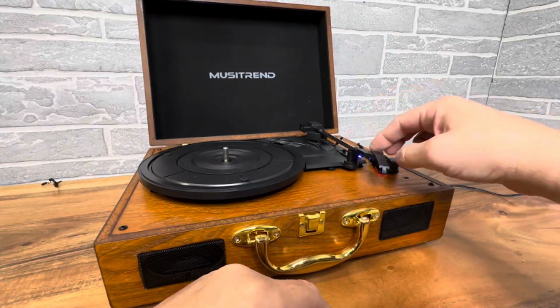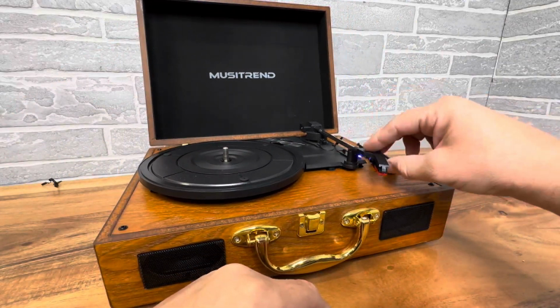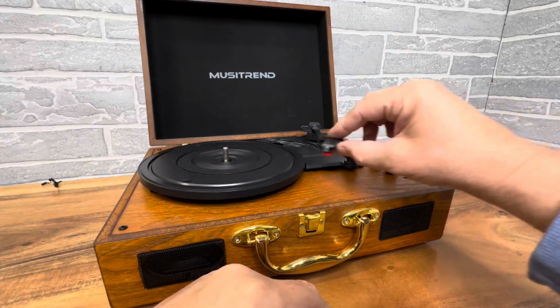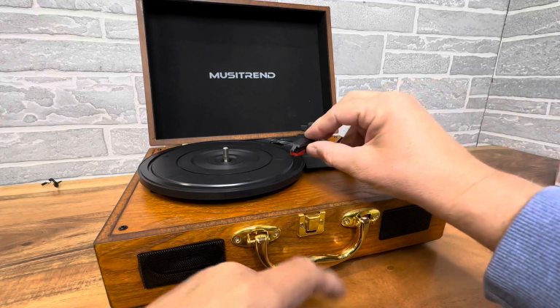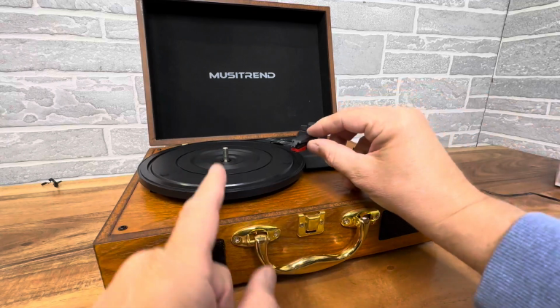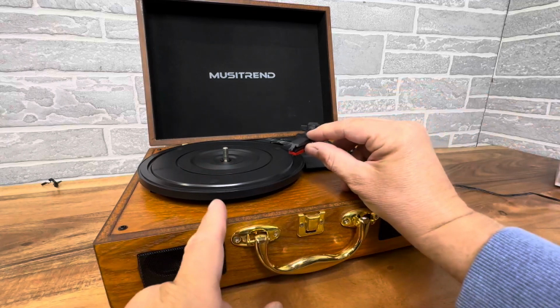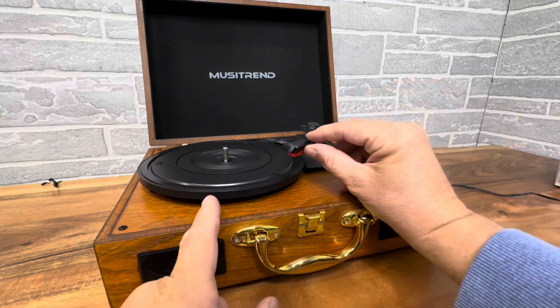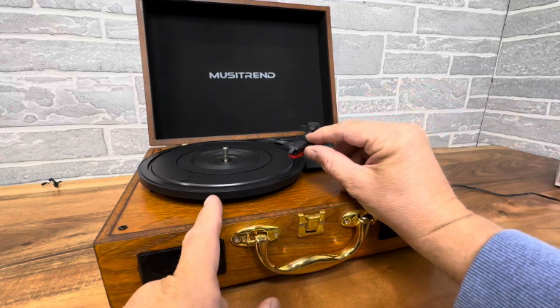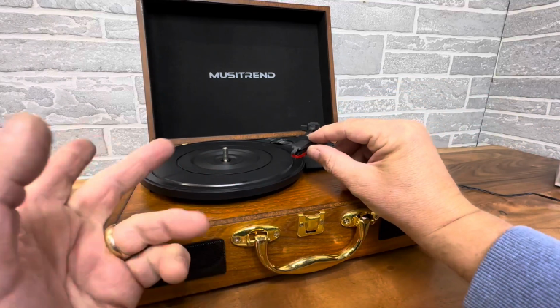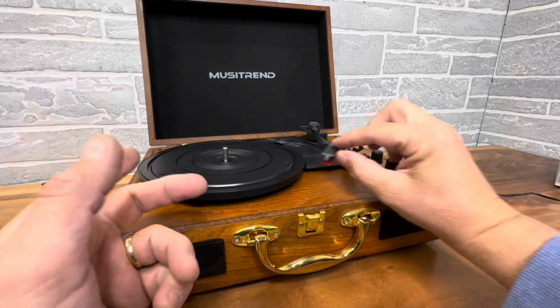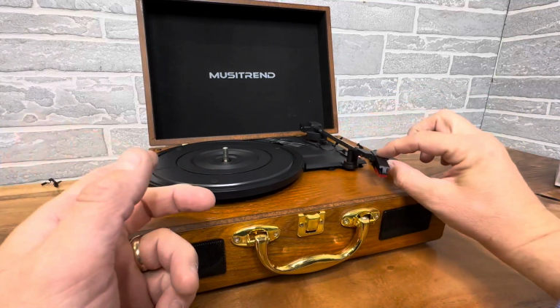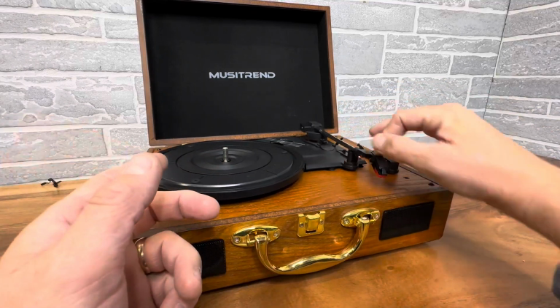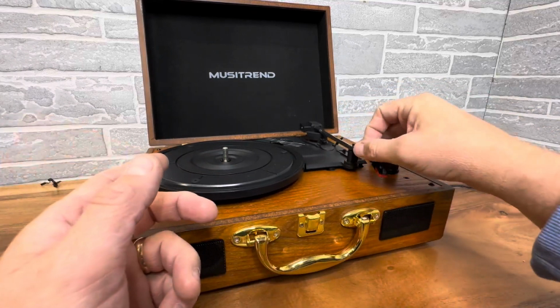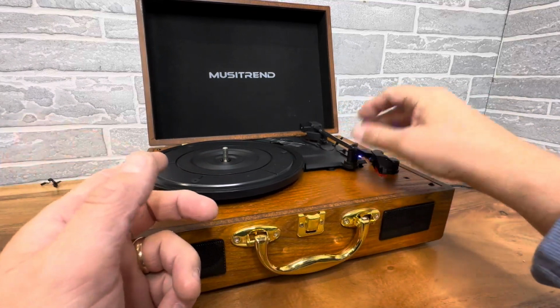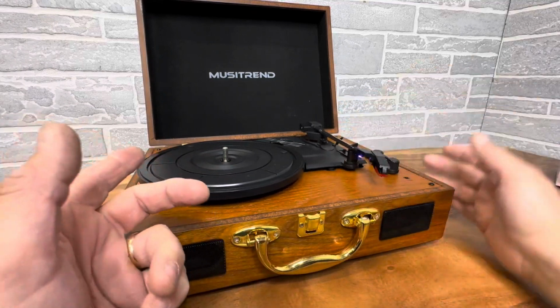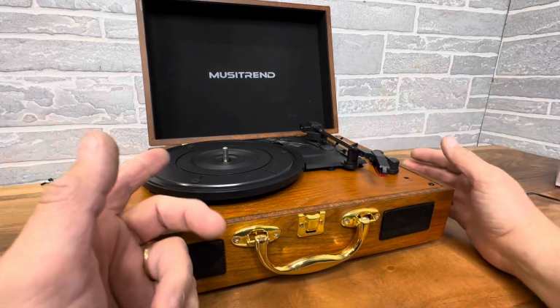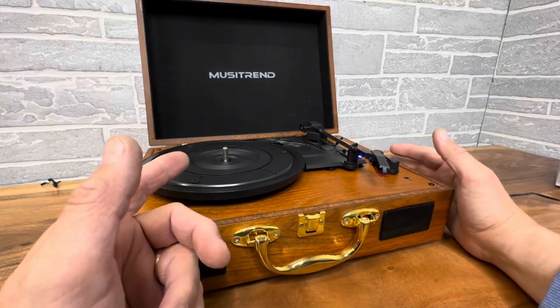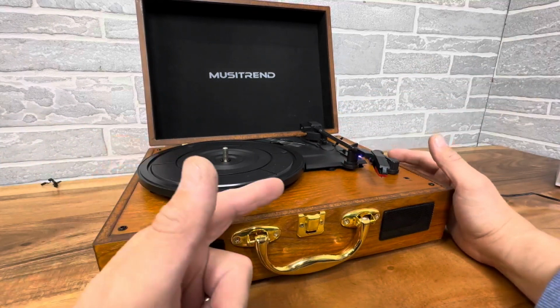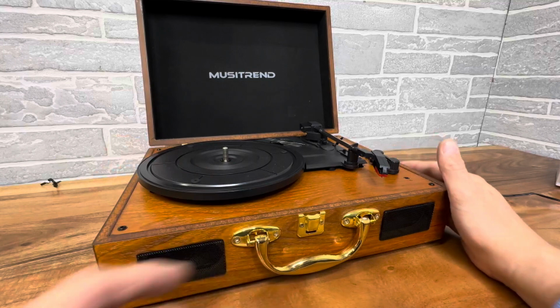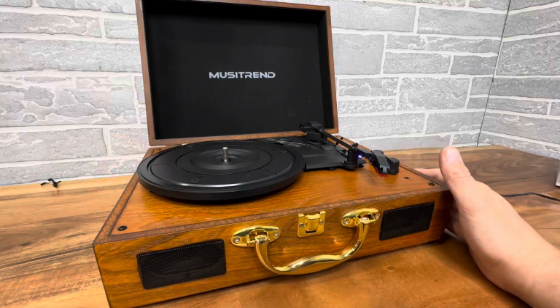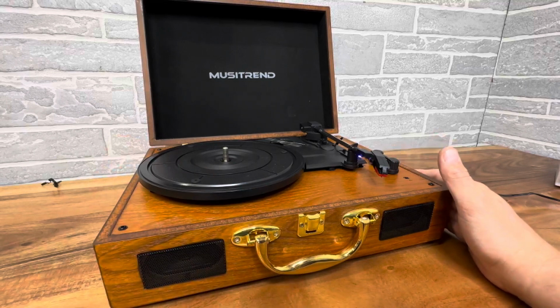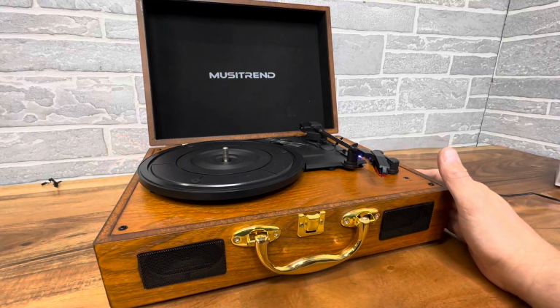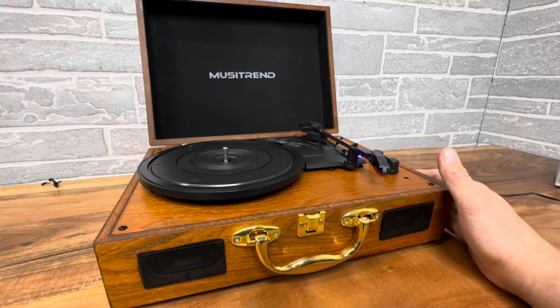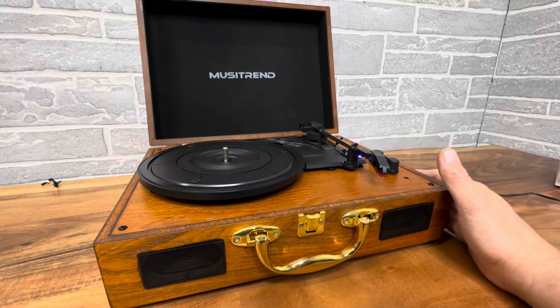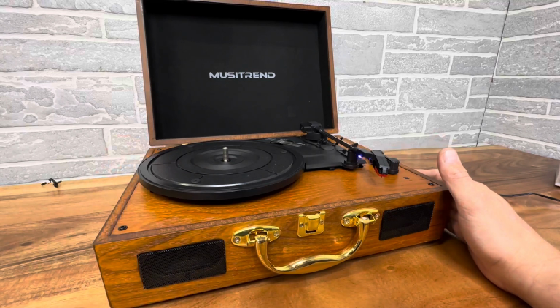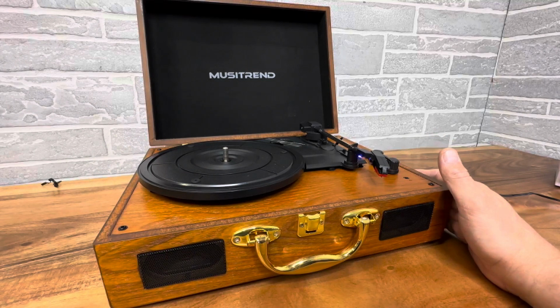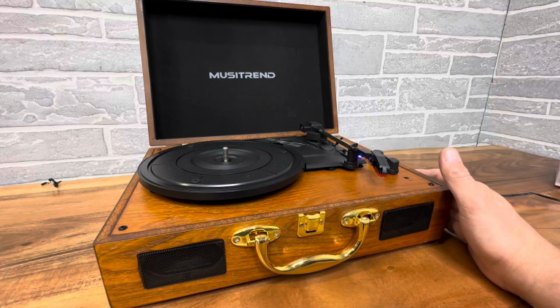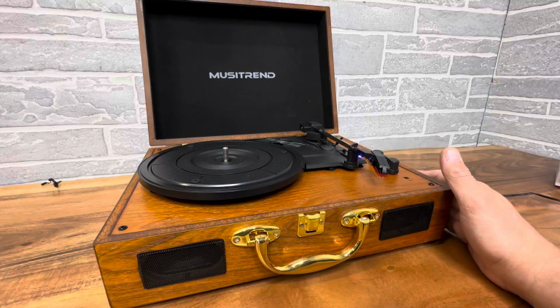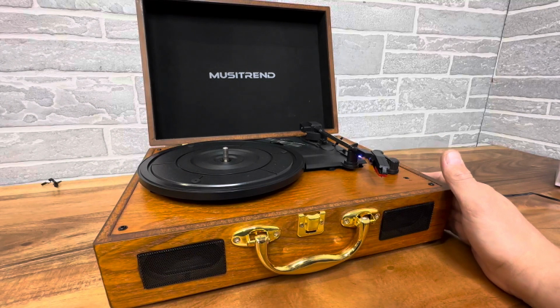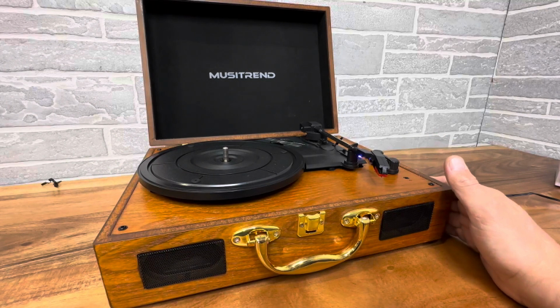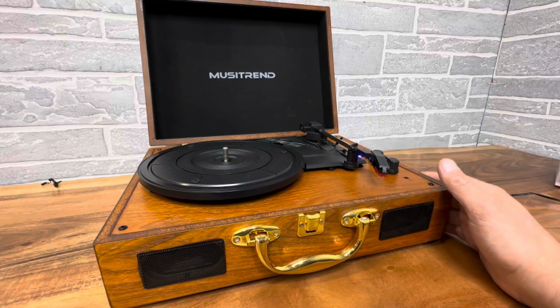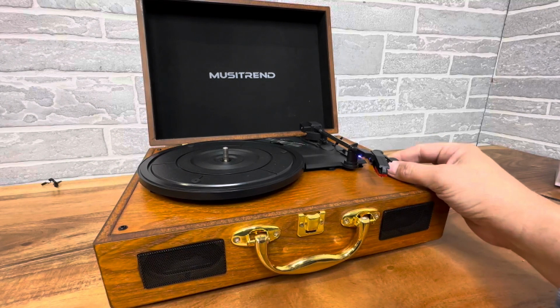Basically you lift this up, it's going to start spinning and you've got a record. I don't have vinyl with me right now, but I do have Bluetooth so I can show you what it sounds like. So there's the sound.